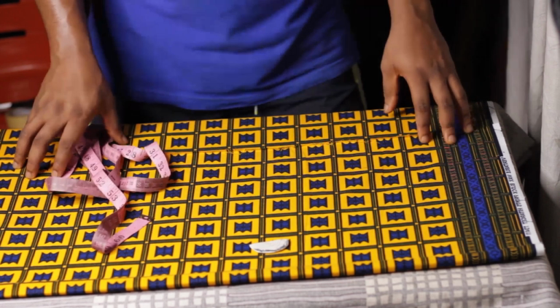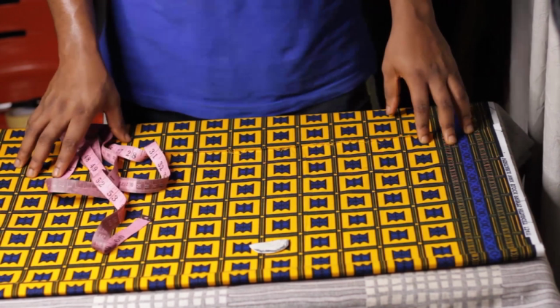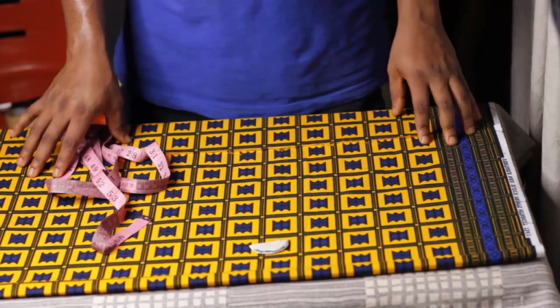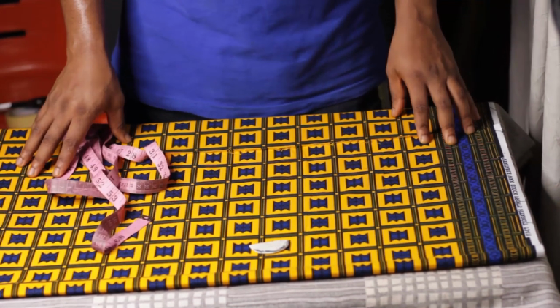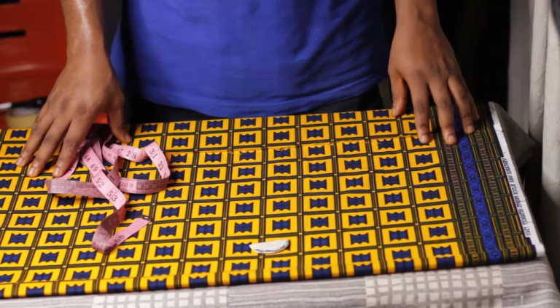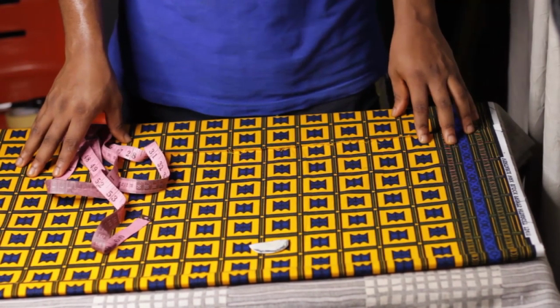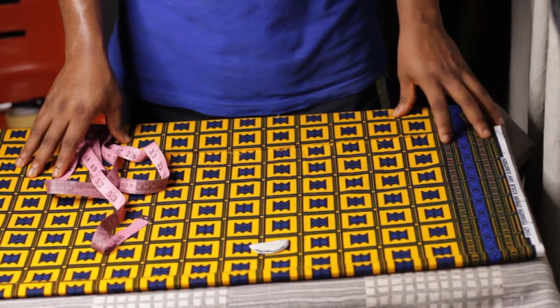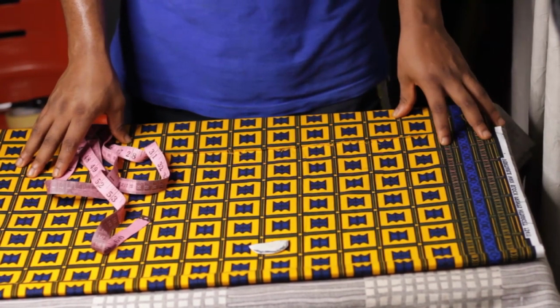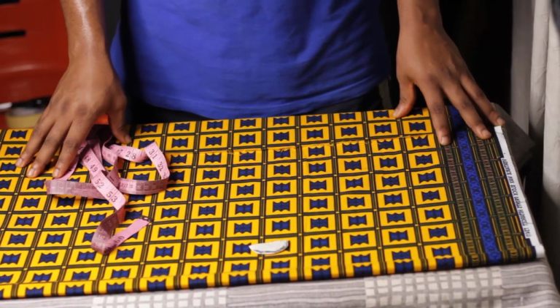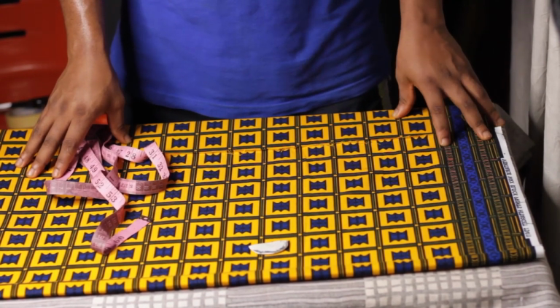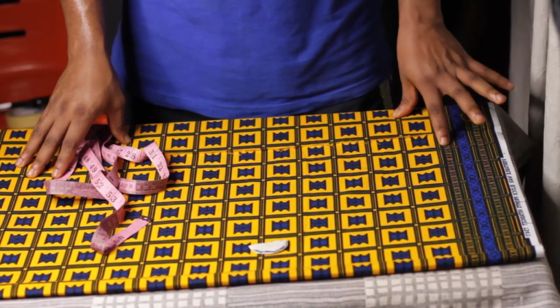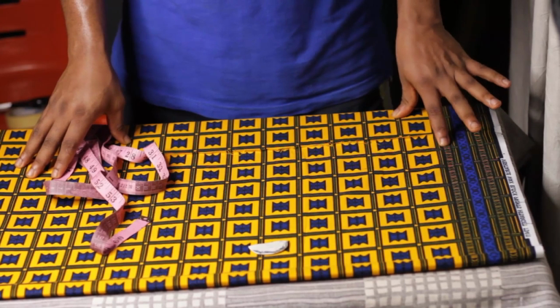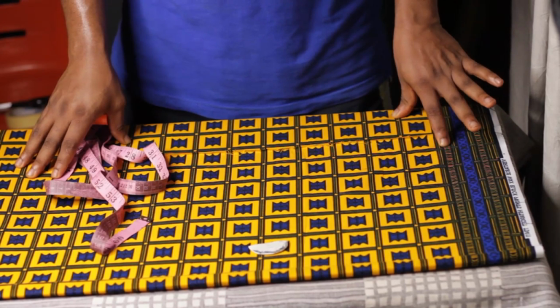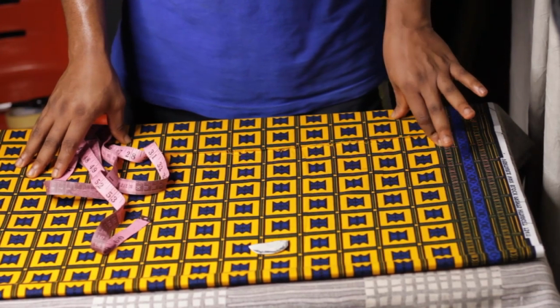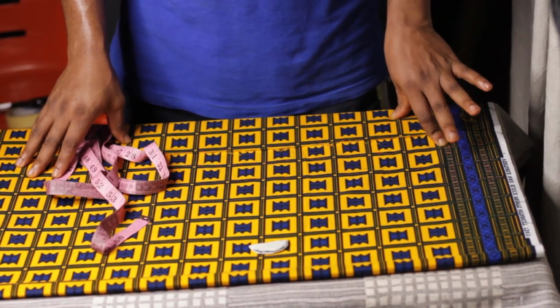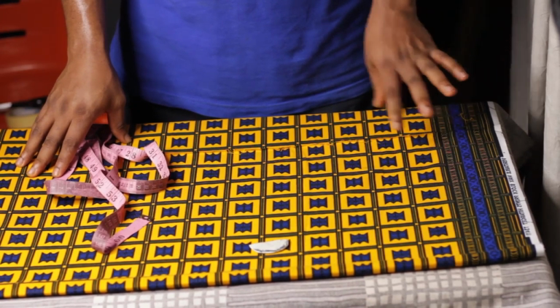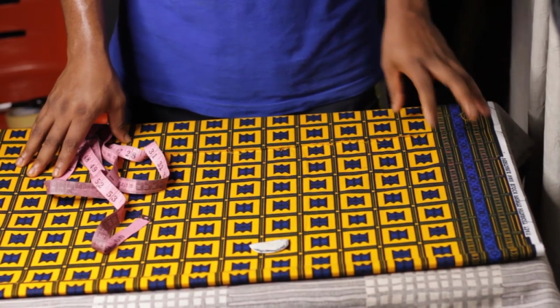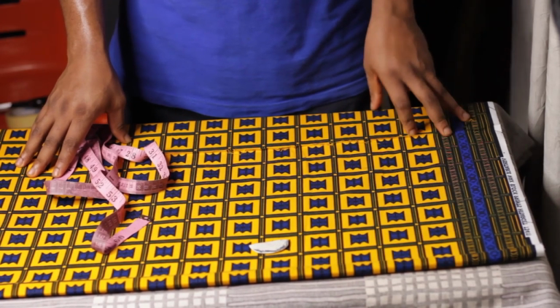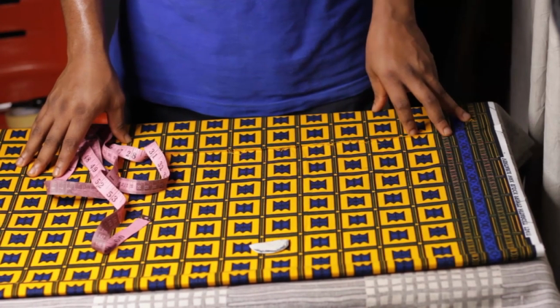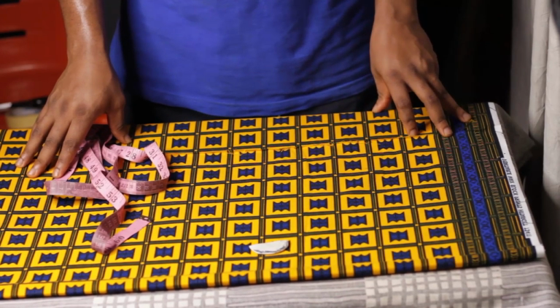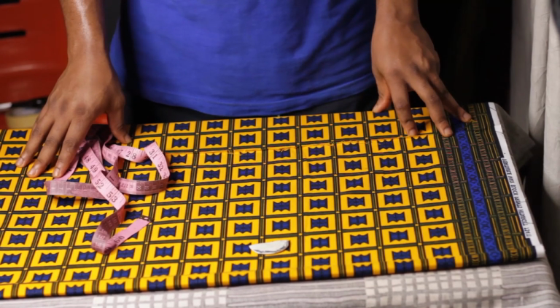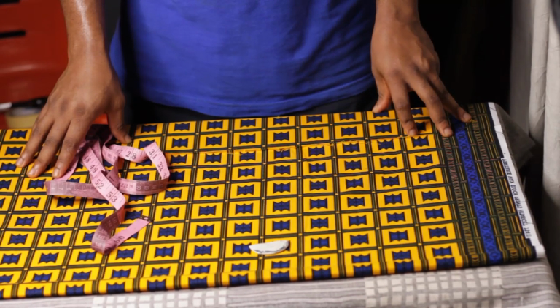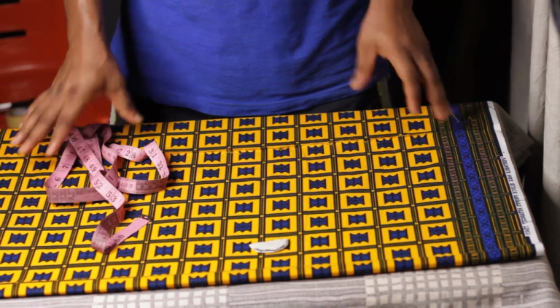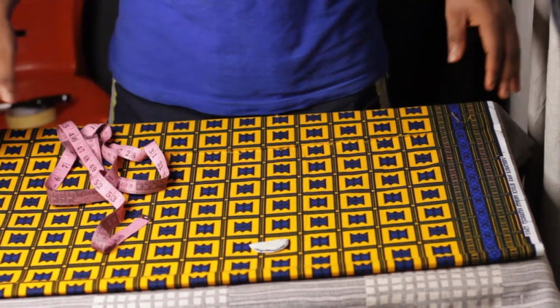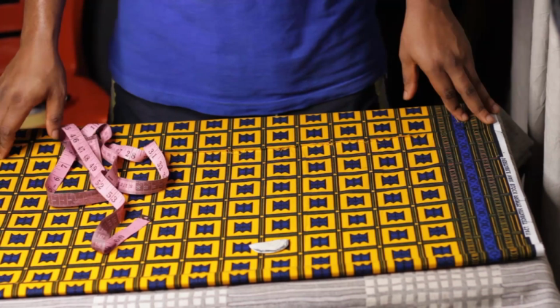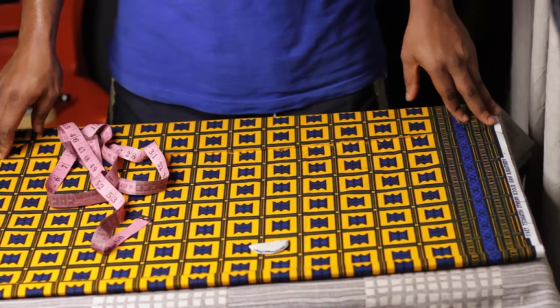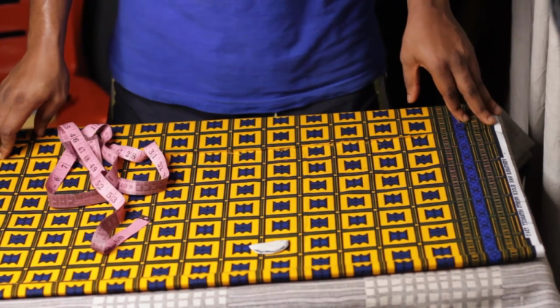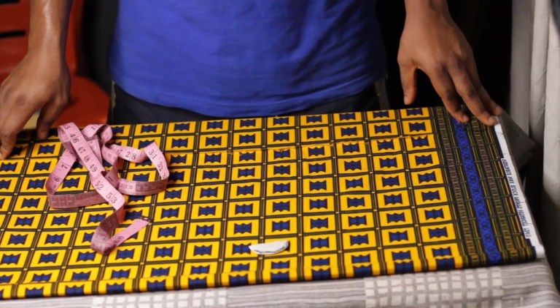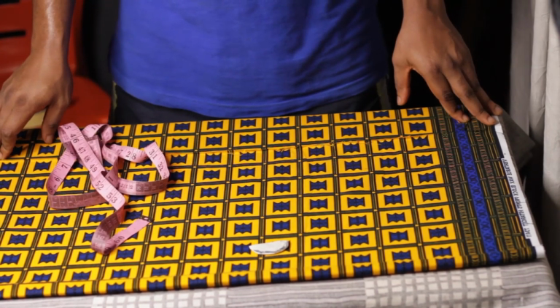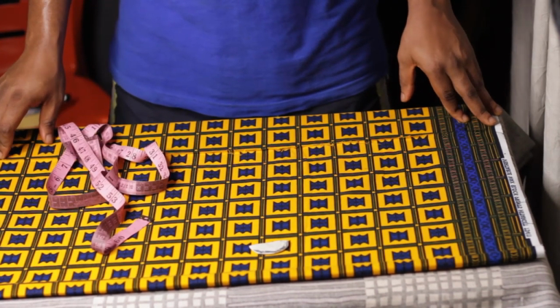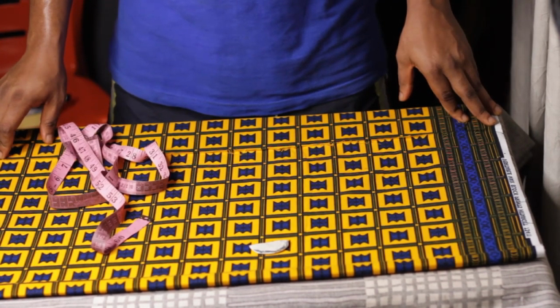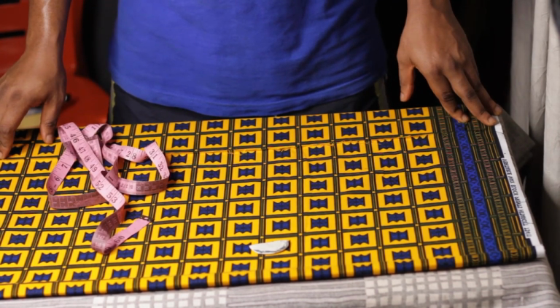Welcome to the video. In this video I will show you guys how to easily draft a bomber jacket. This method I use is for both males and females — it's a unisex method that you can use to cut your bomber jacket.